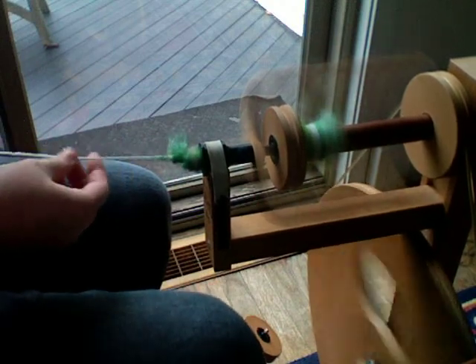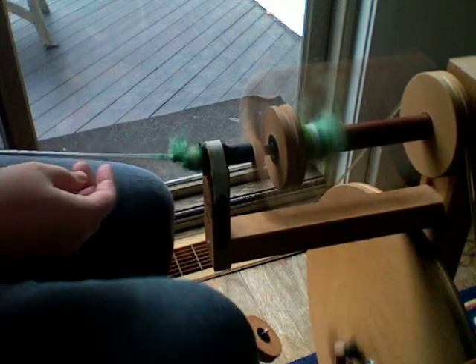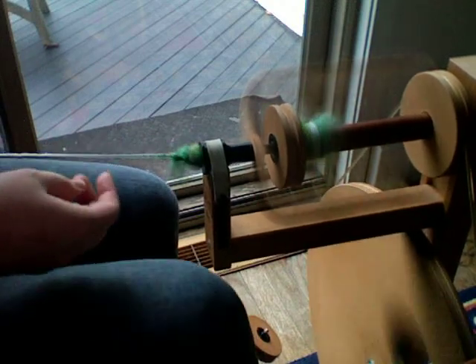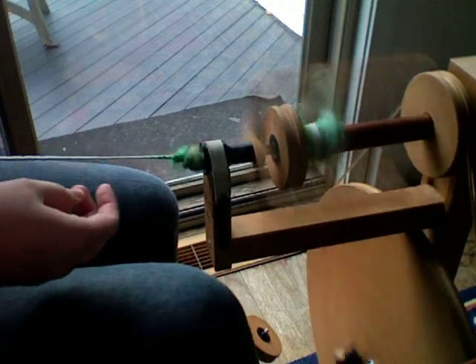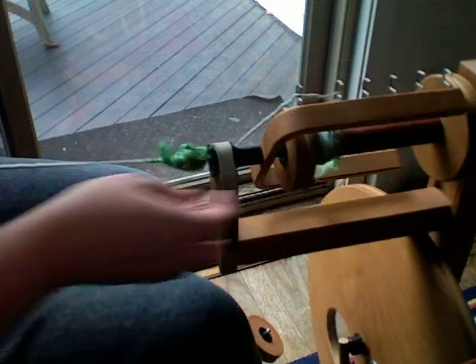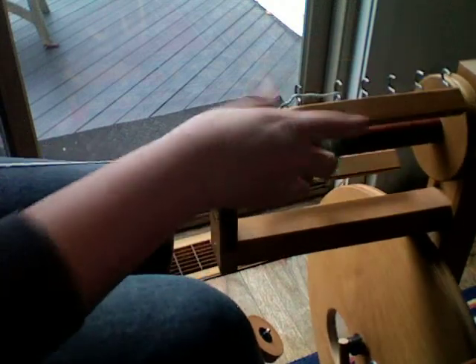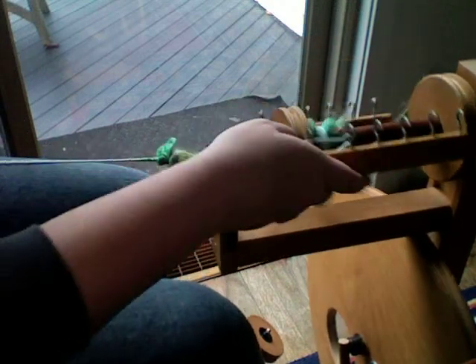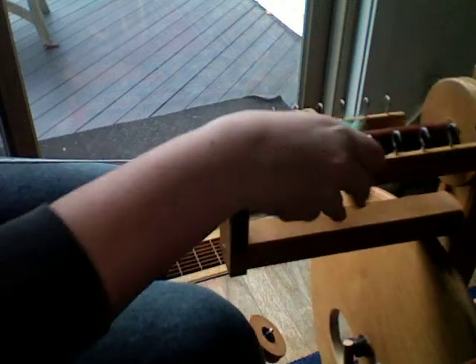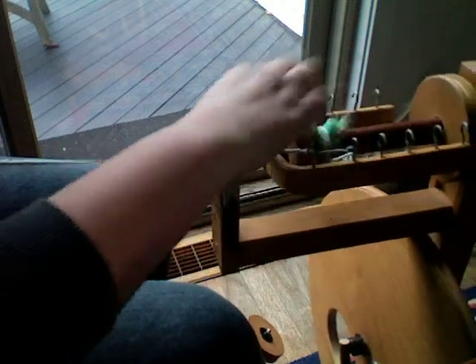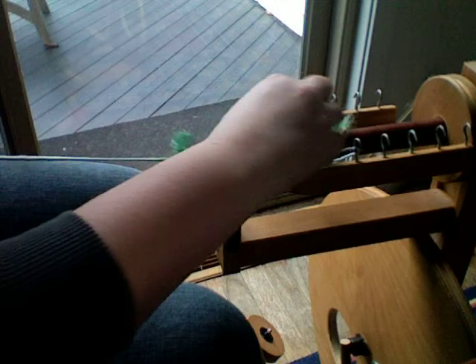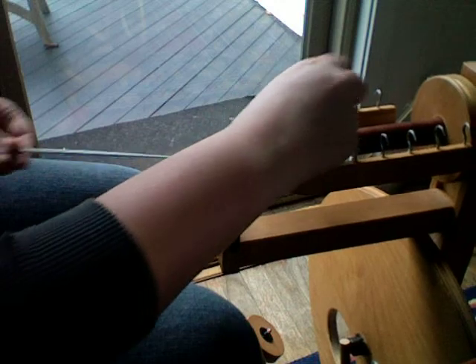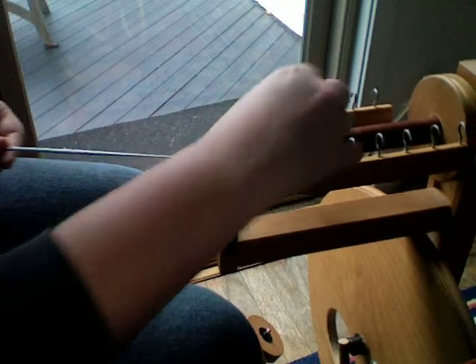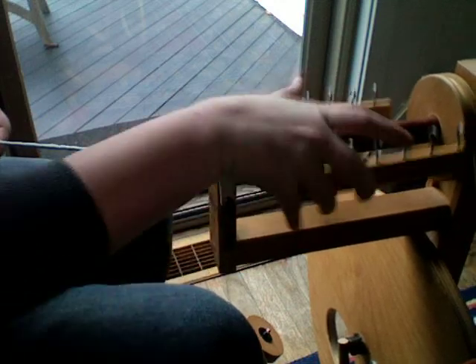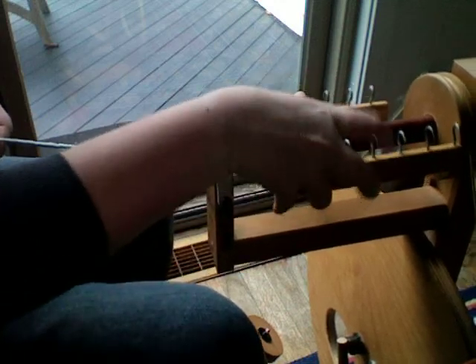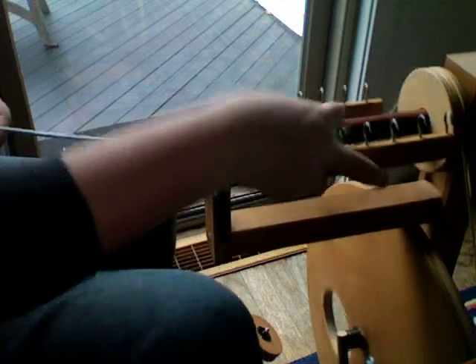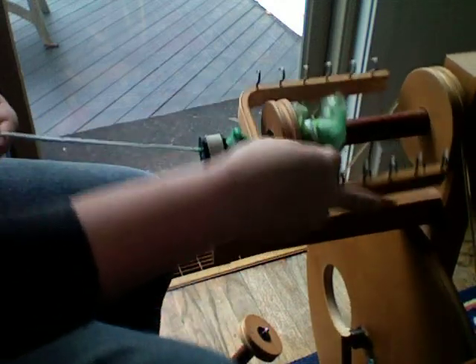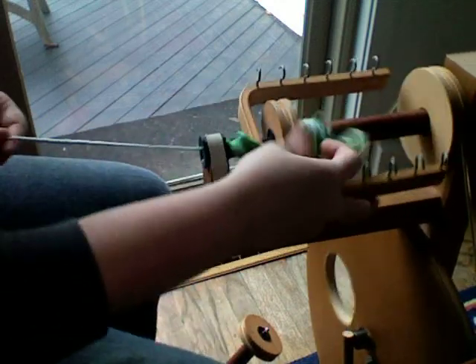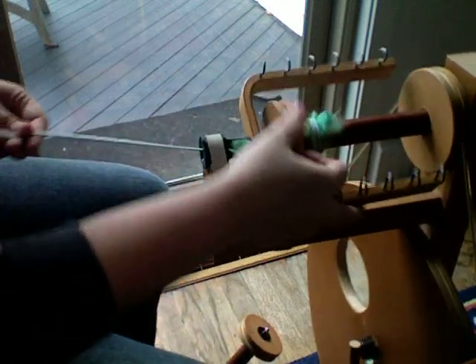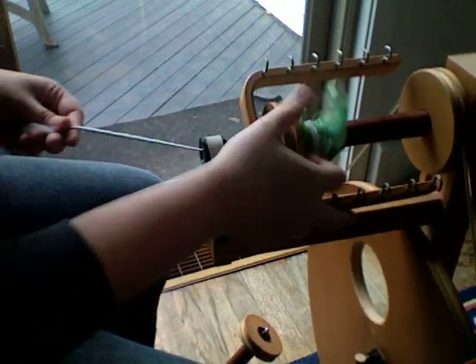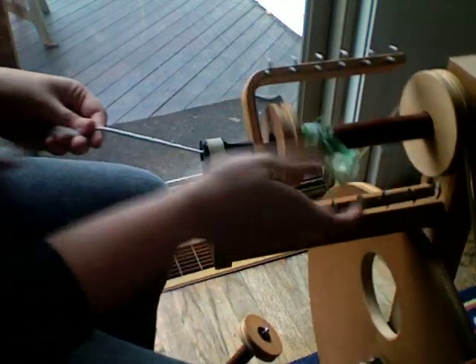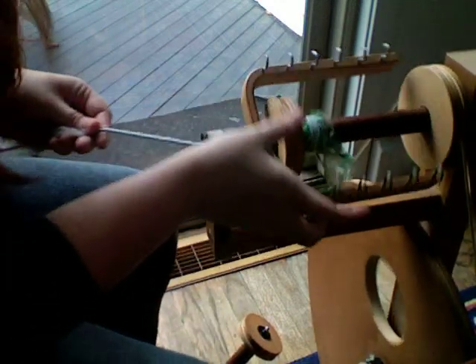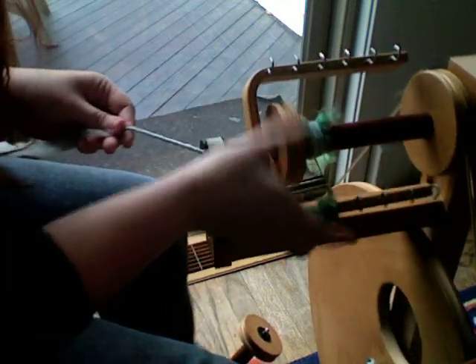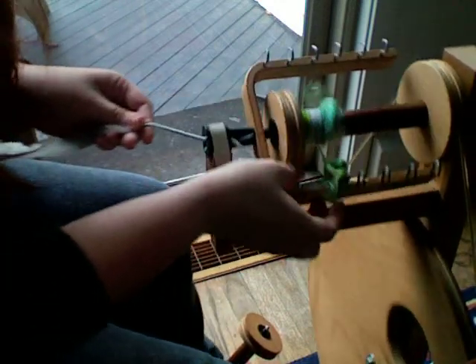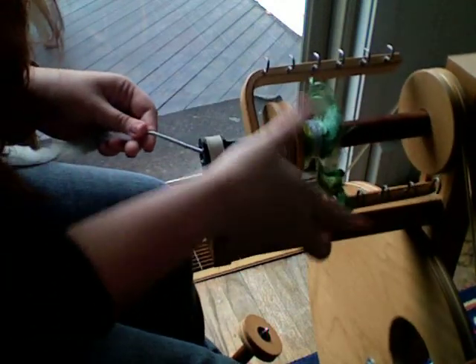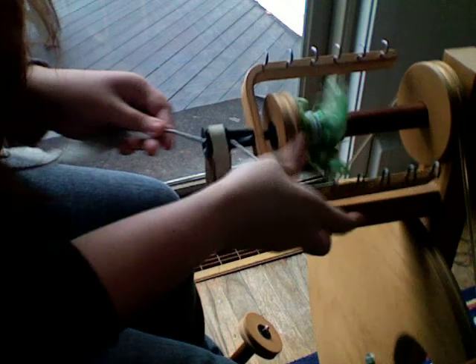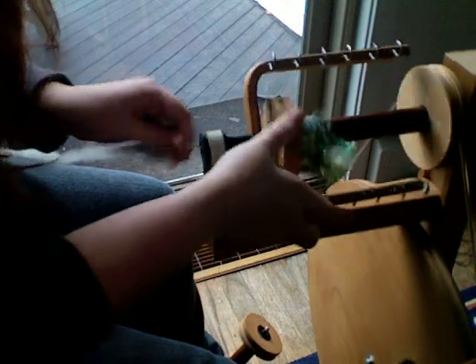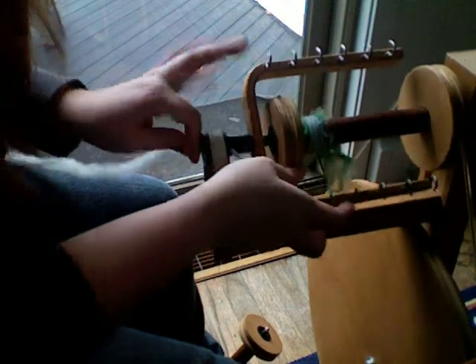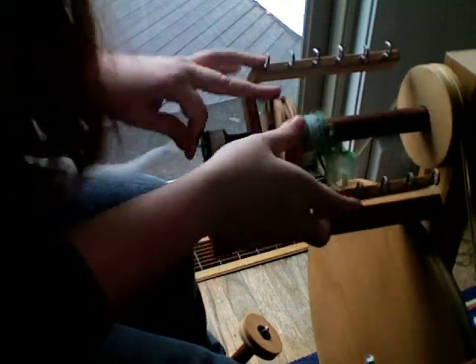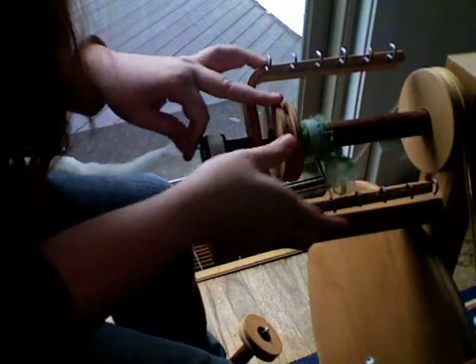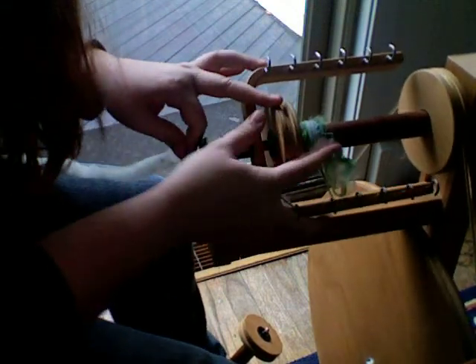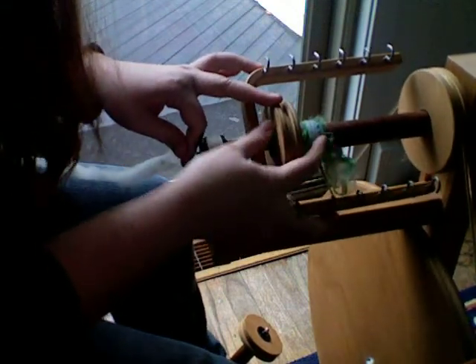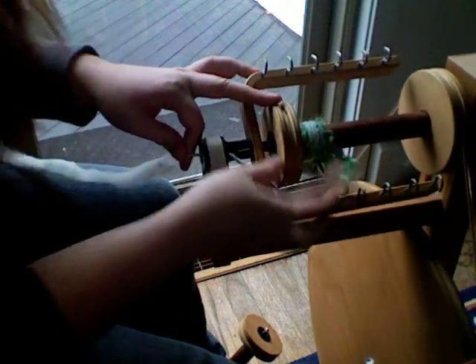It's going to get stuck on me too because it's kind of chunky. Just pull it through the orifice, and you can see that you're already starting to build up some yarn on the bobbin.